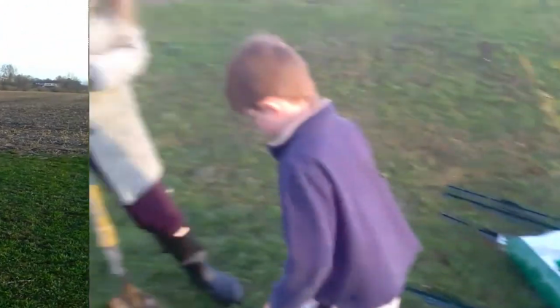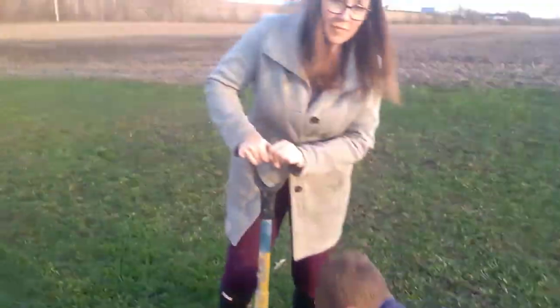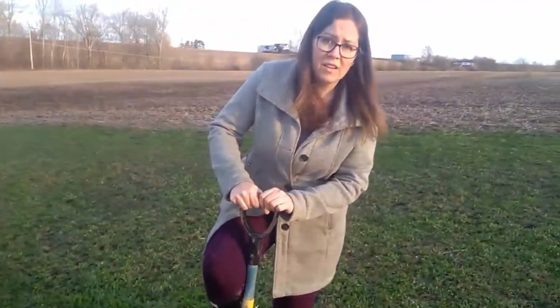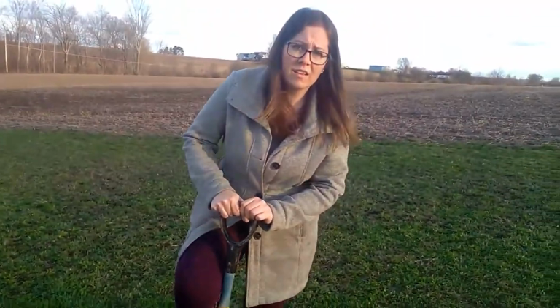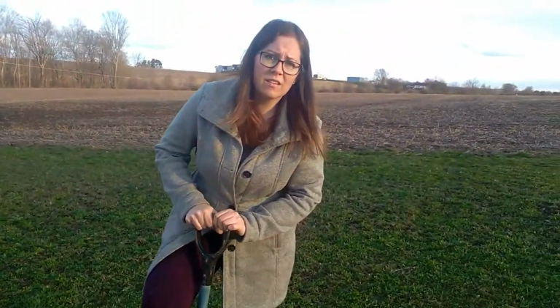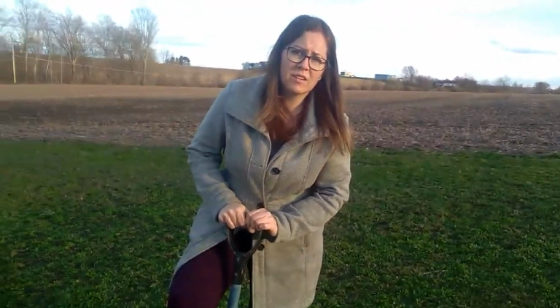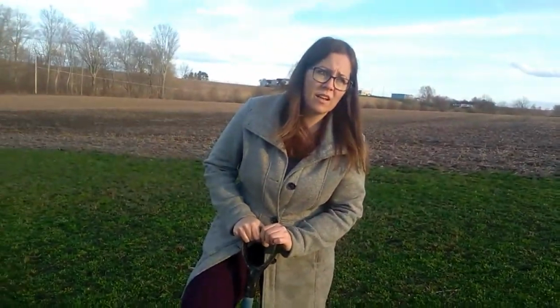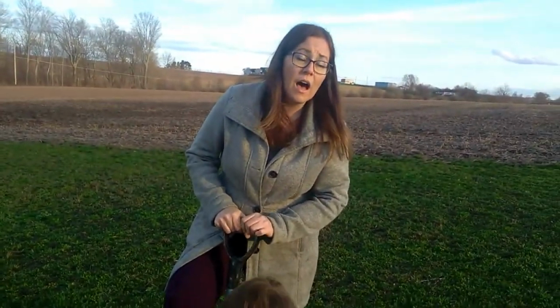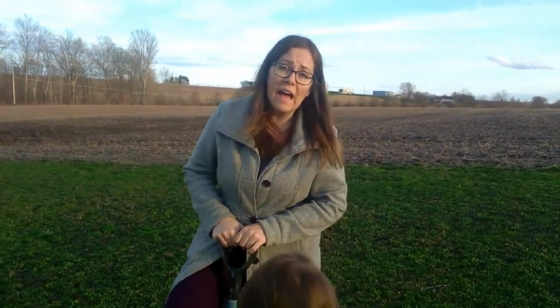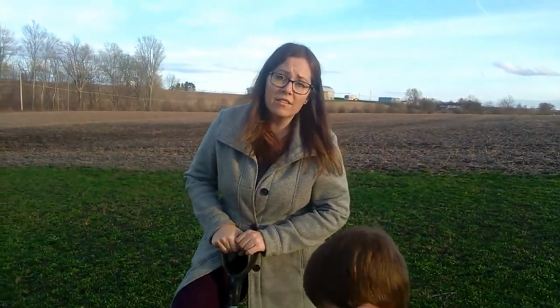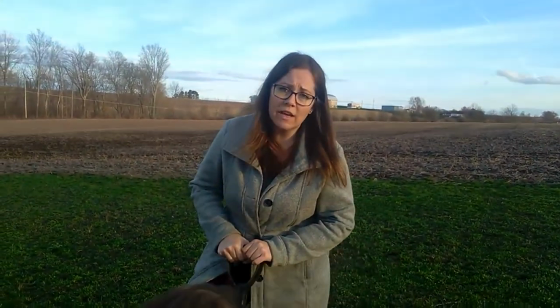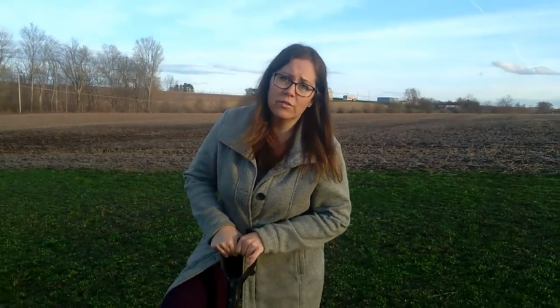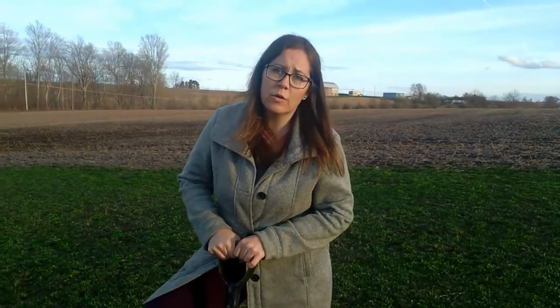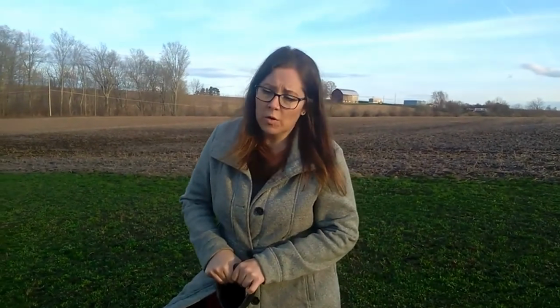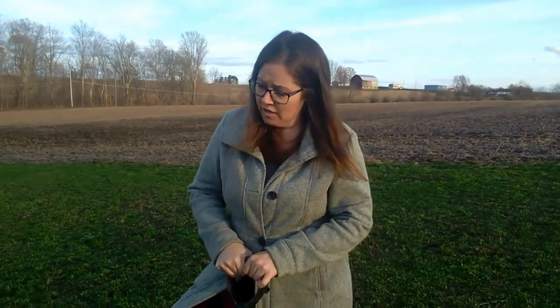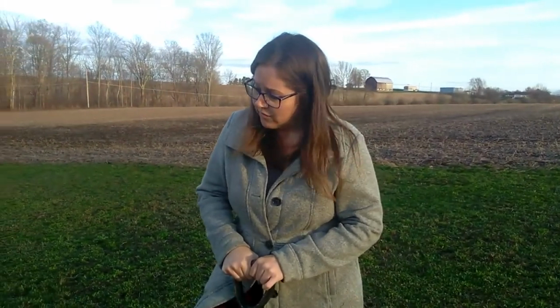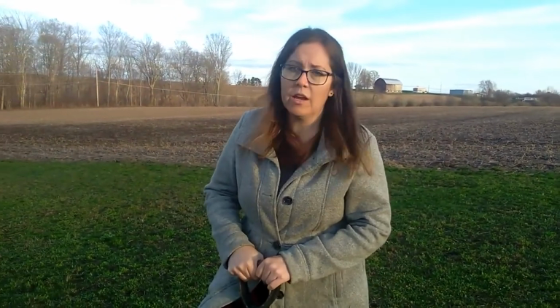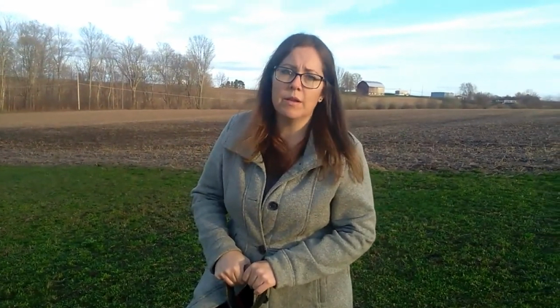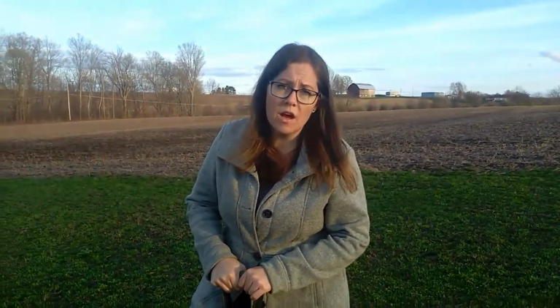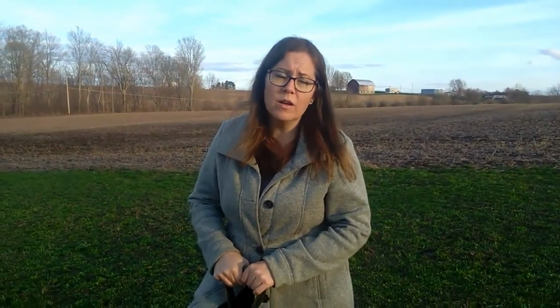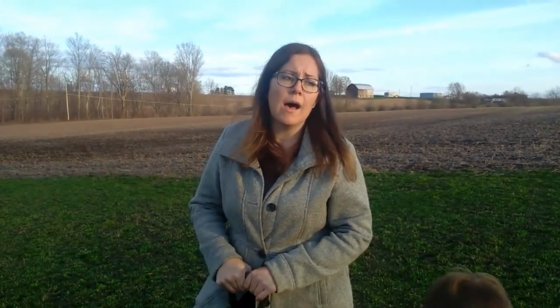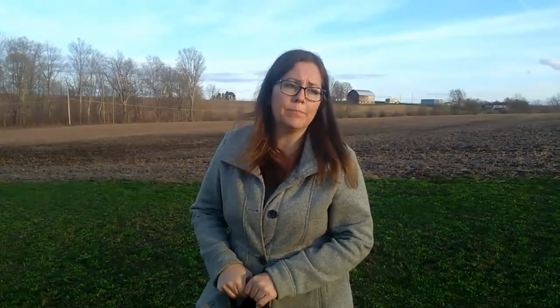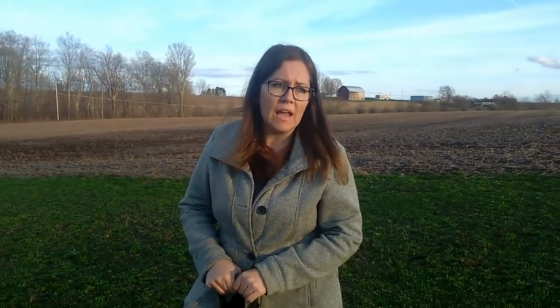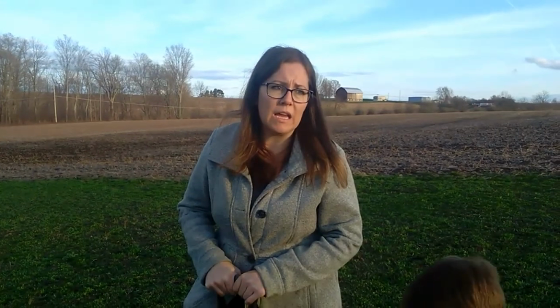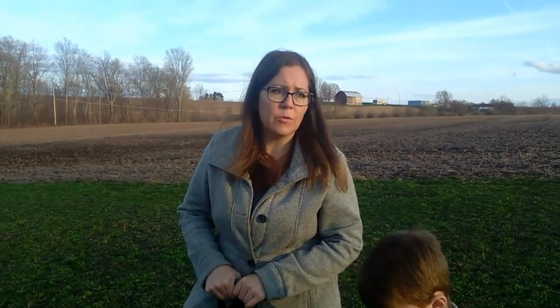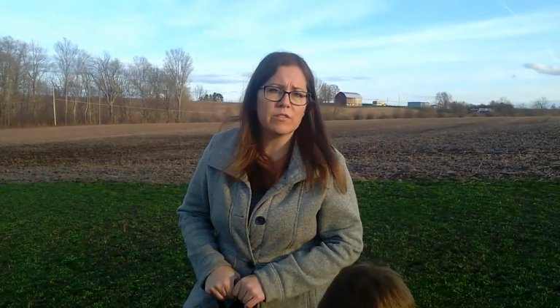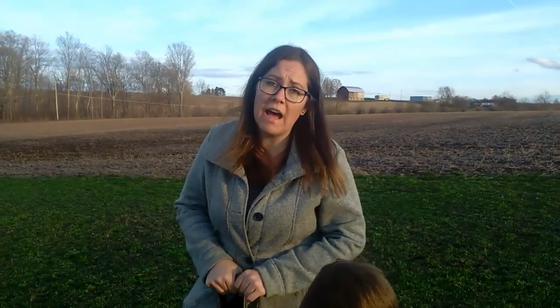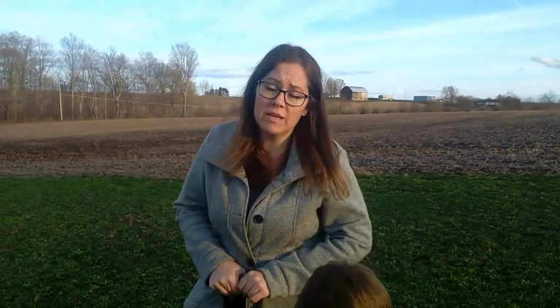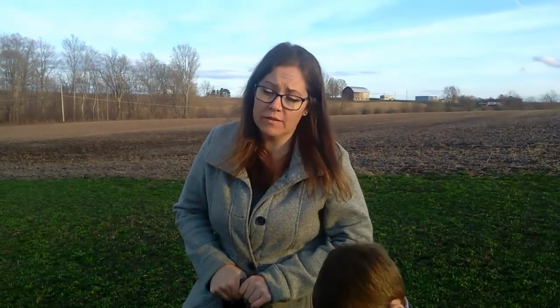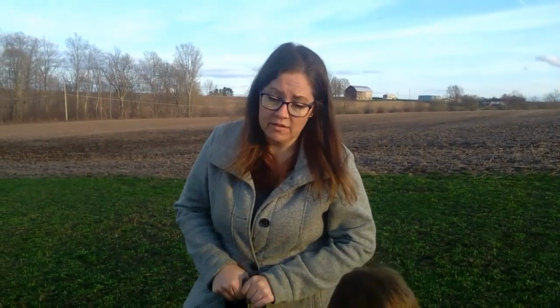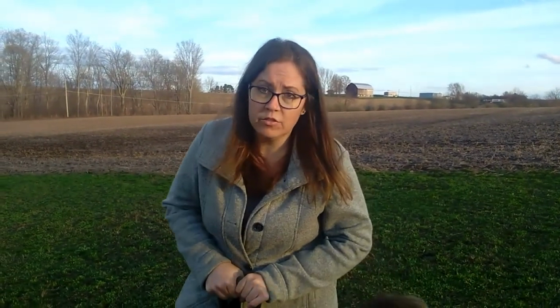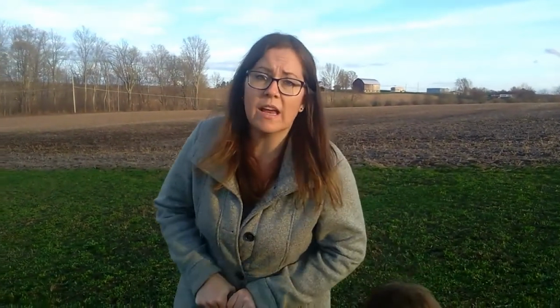Will these trees make it through our cold winters here? Oh yeah, they survive down to zone four. Even though we get quite a bit of snow and rain, we're zone five B here in Pennsylvania, so they'll do just fine.